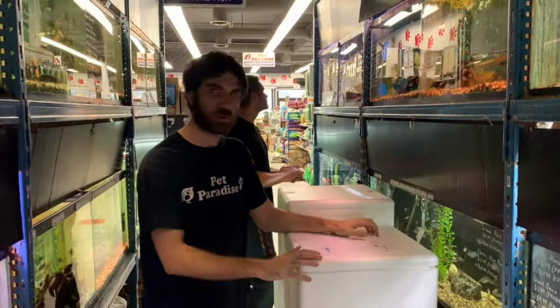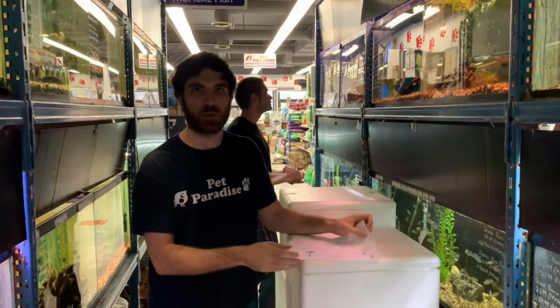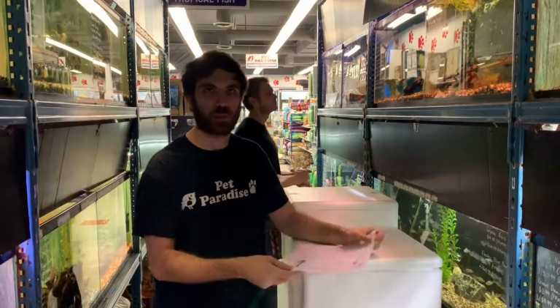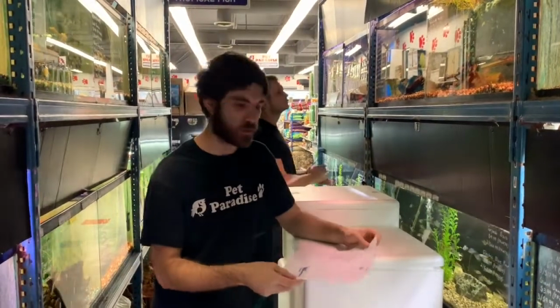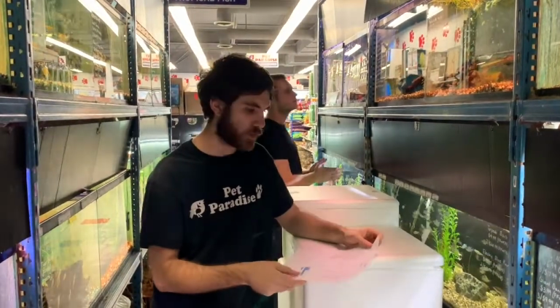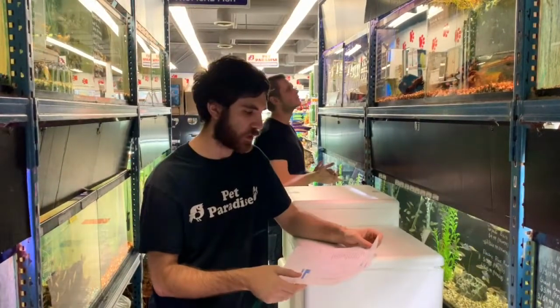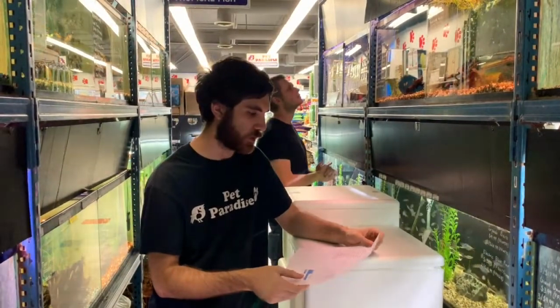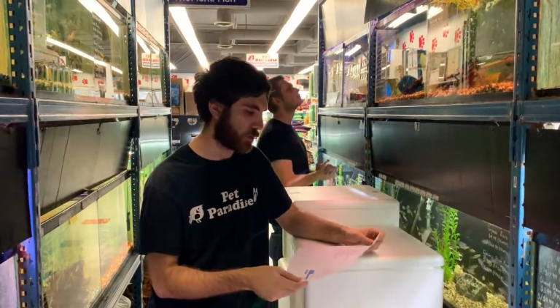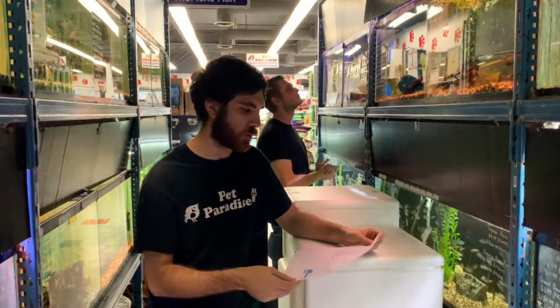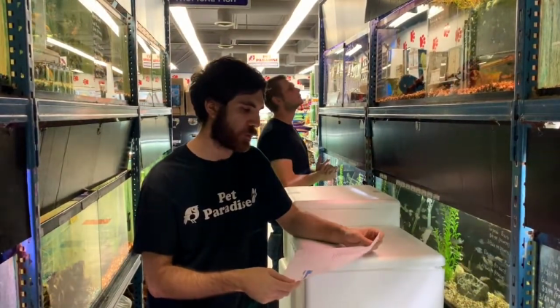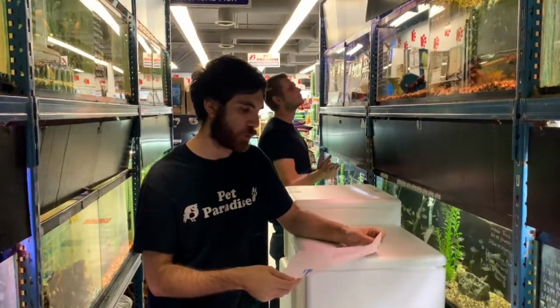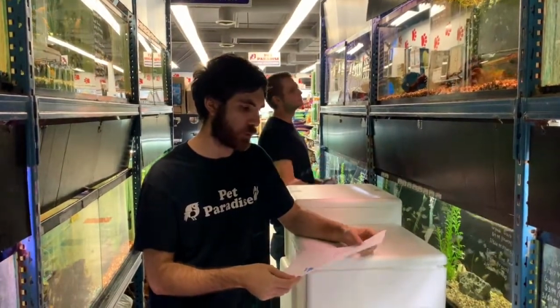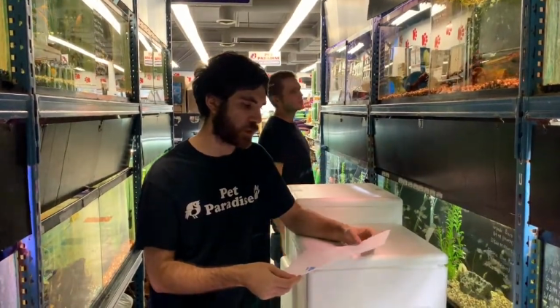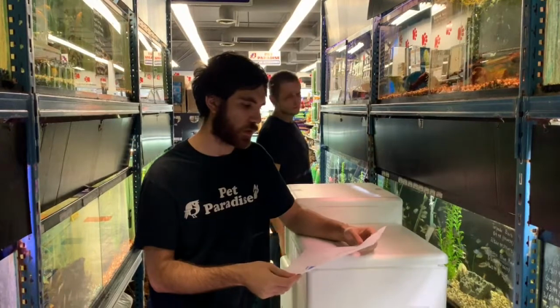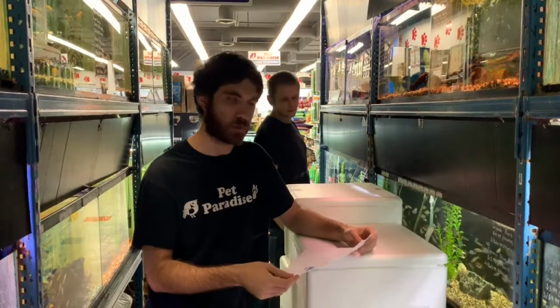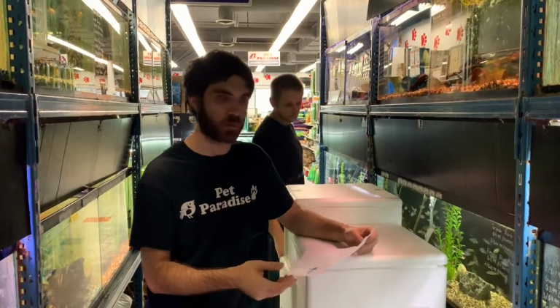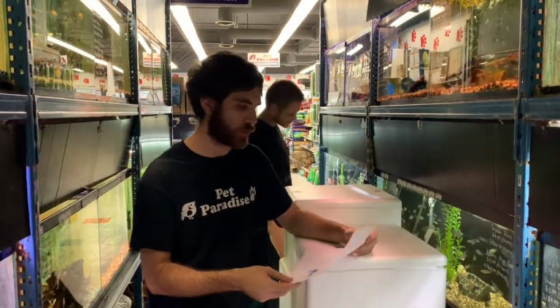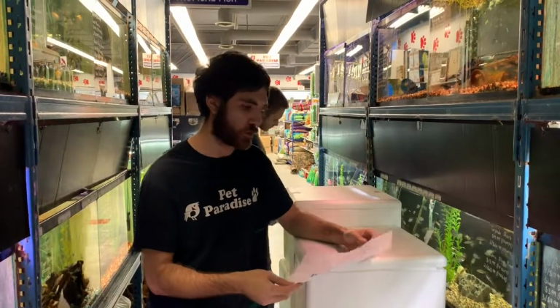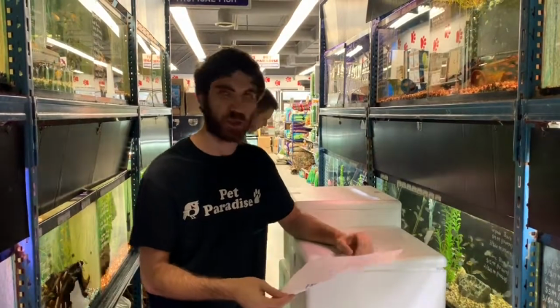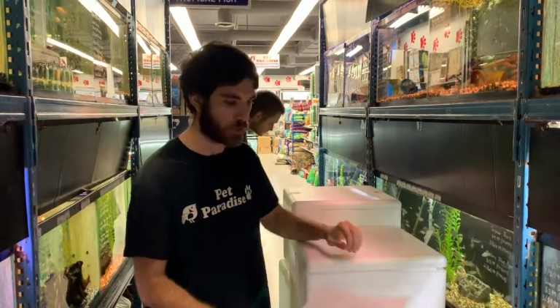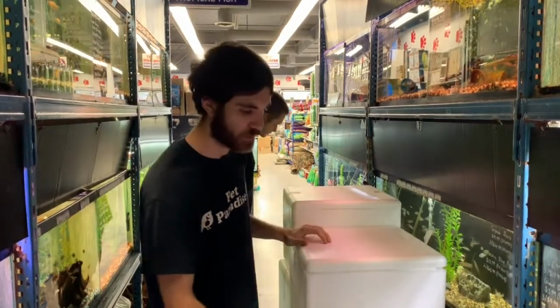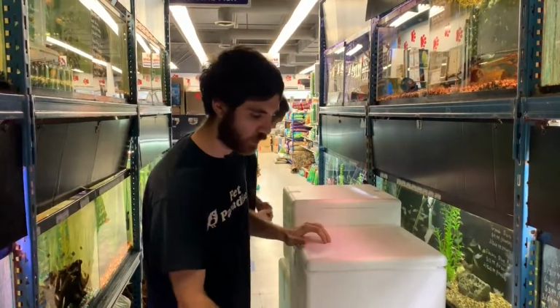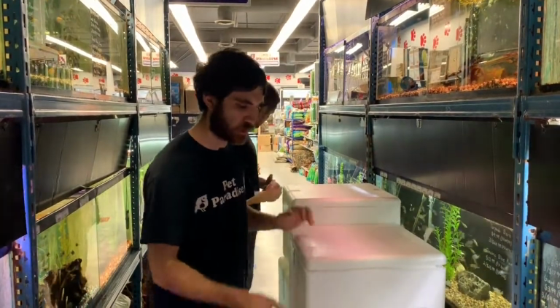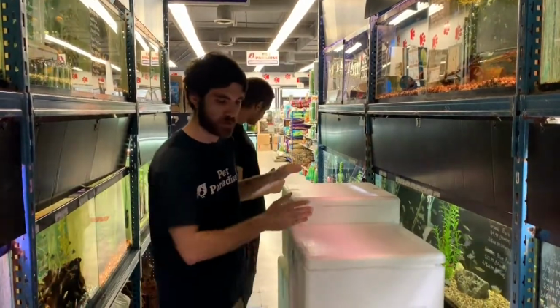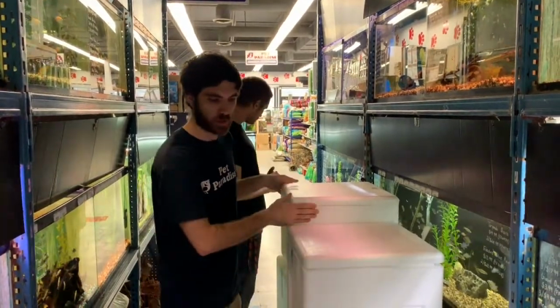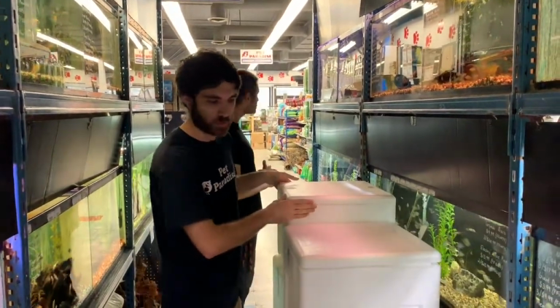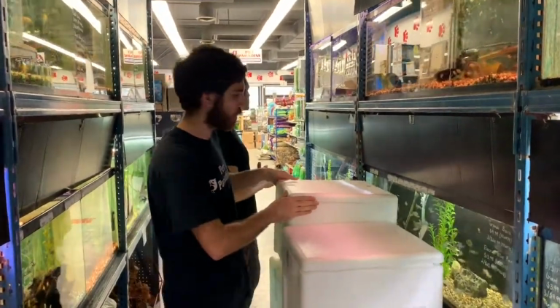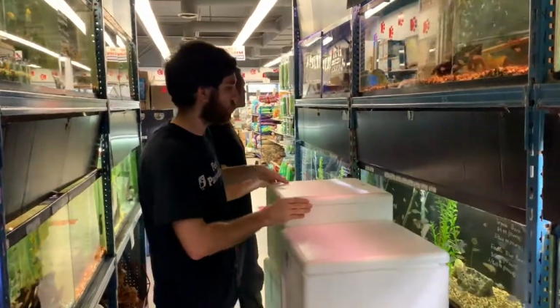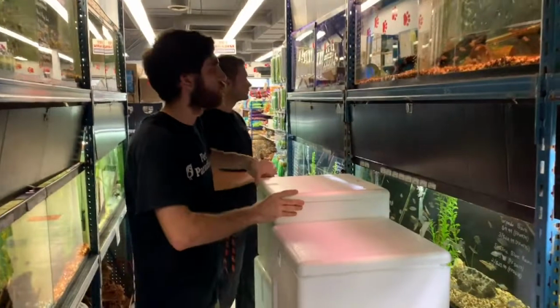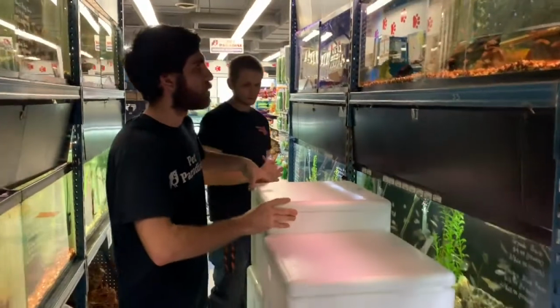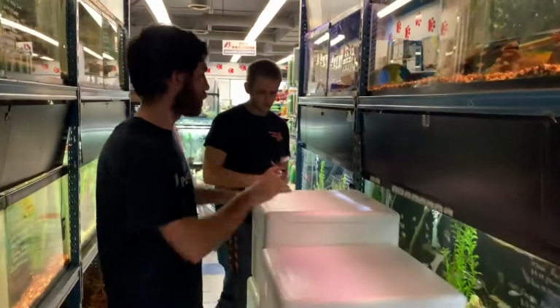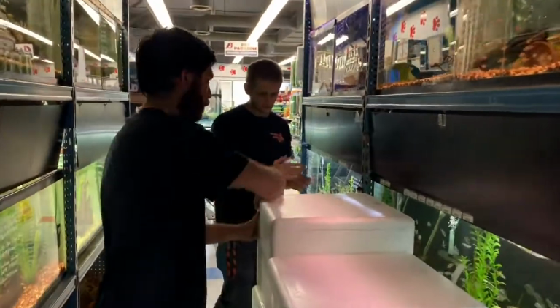Just doing a bit of an unboxing video. This is a South American order from Peru that we recently got, along with a few other fish that were just kind of top-ups. So I'm just going to go through the boxes and see what's in what.